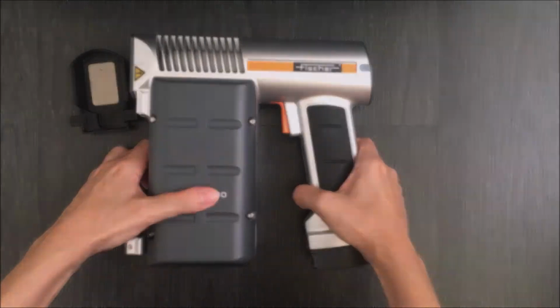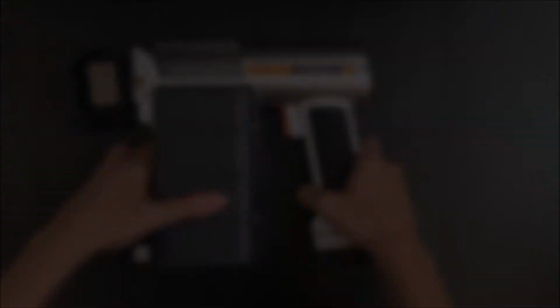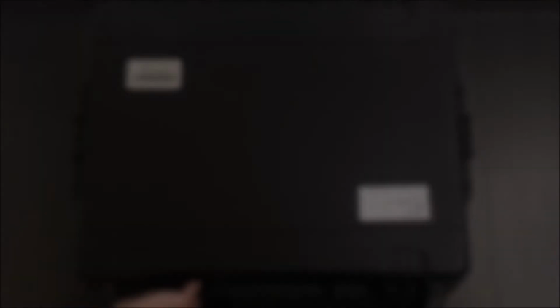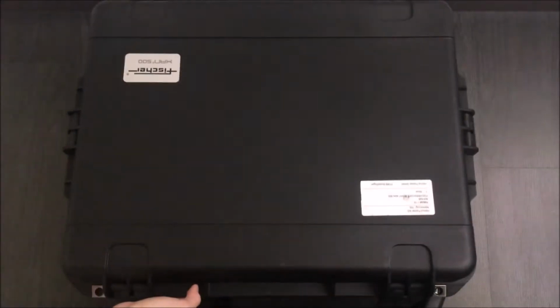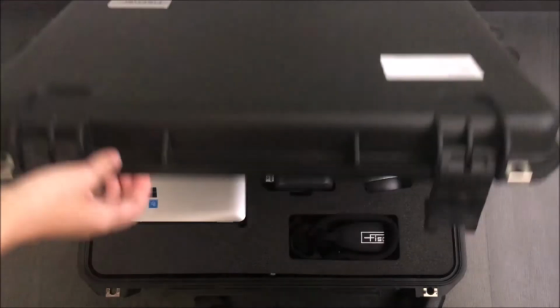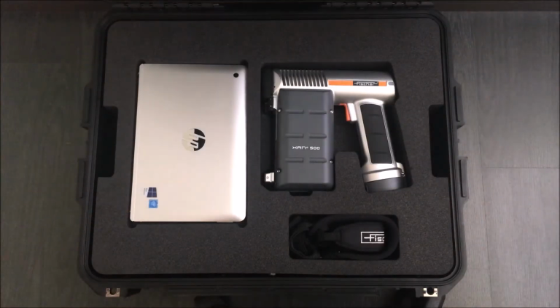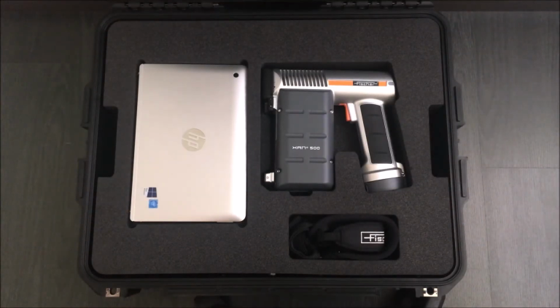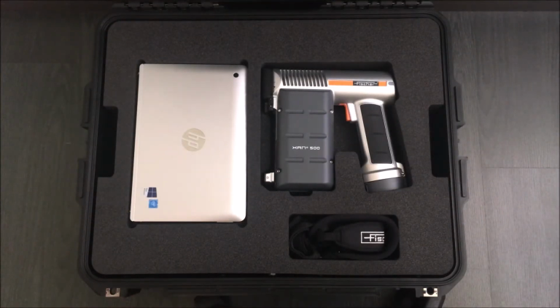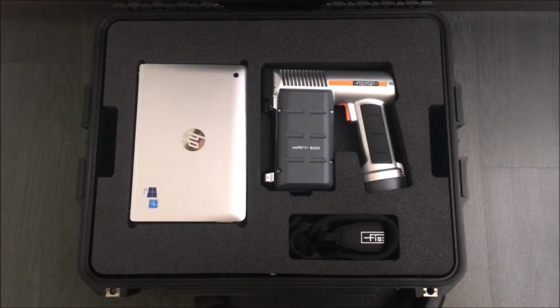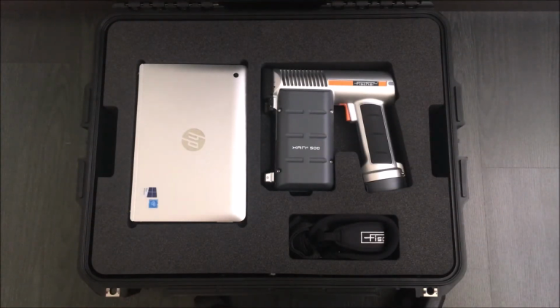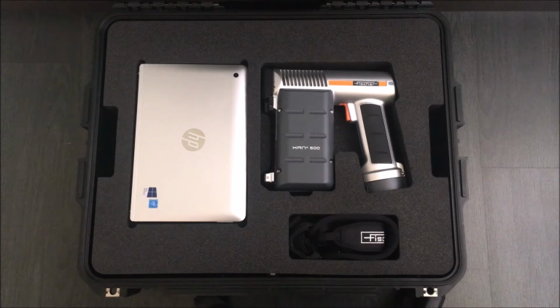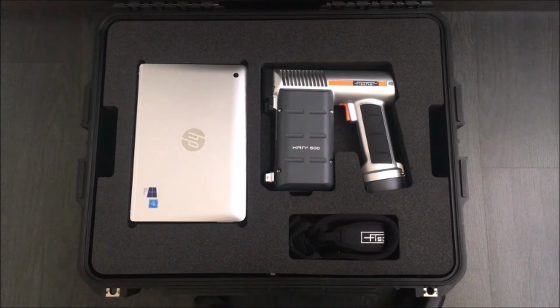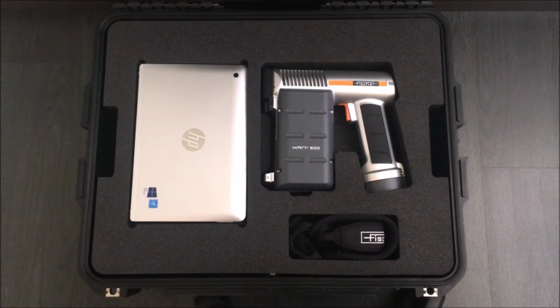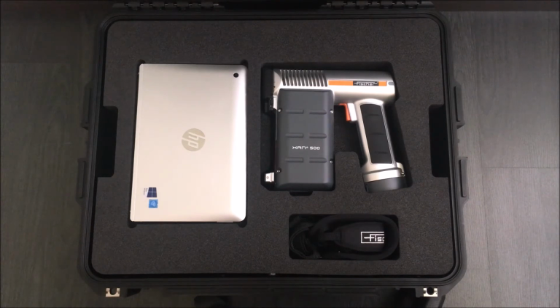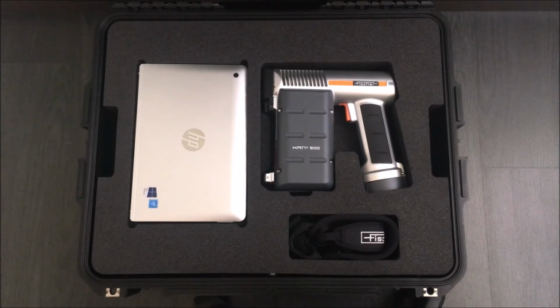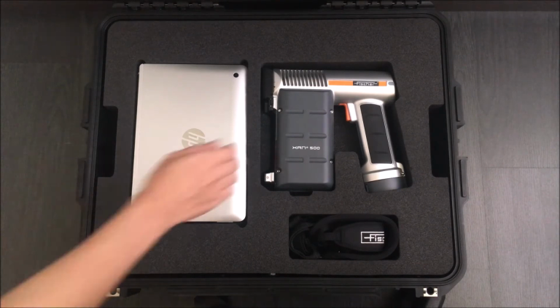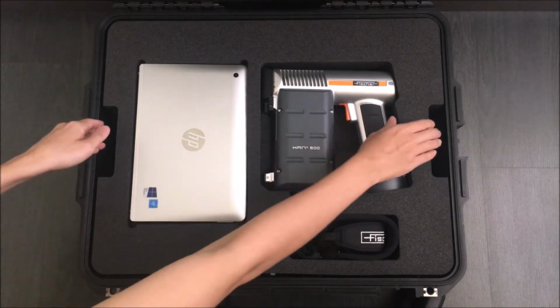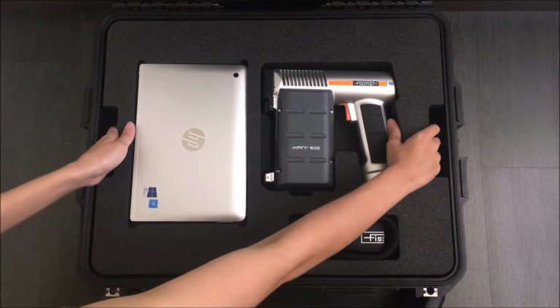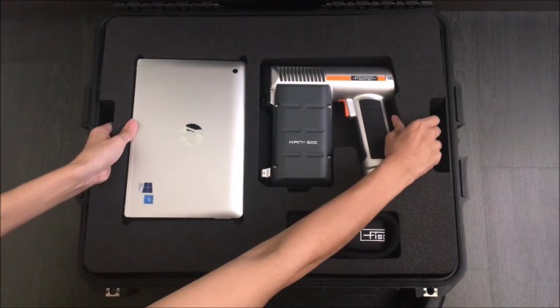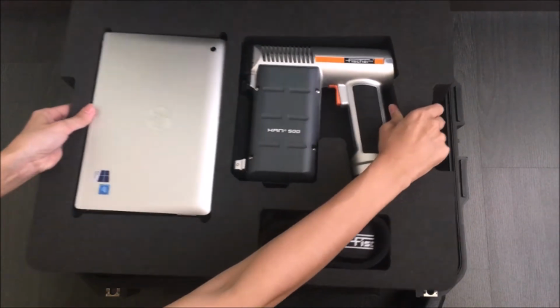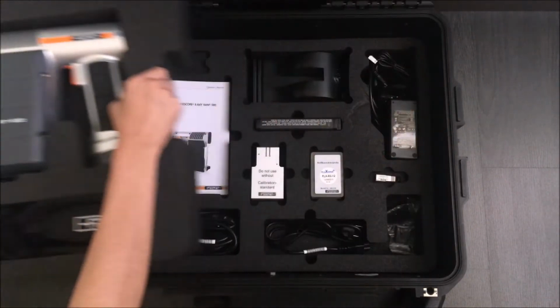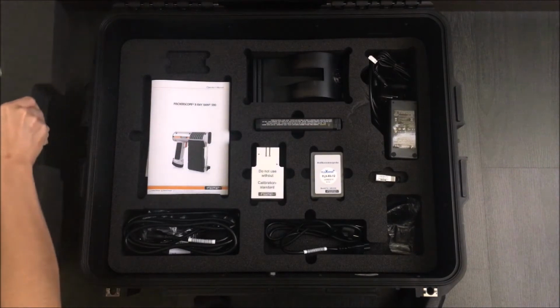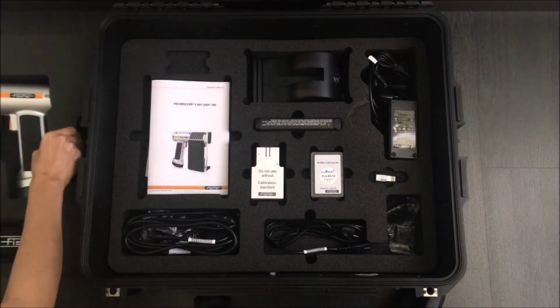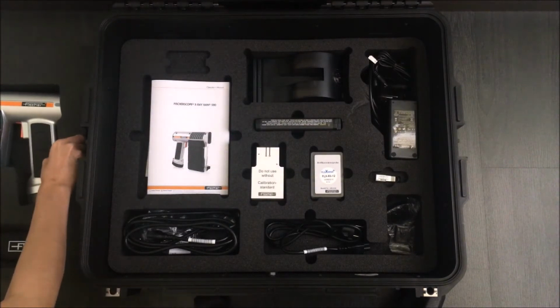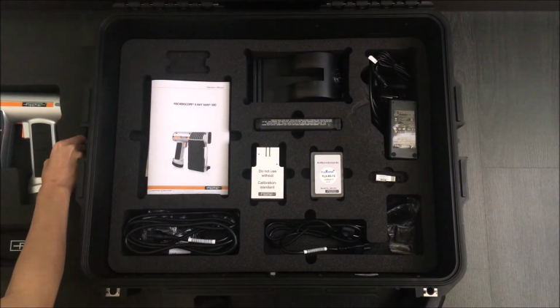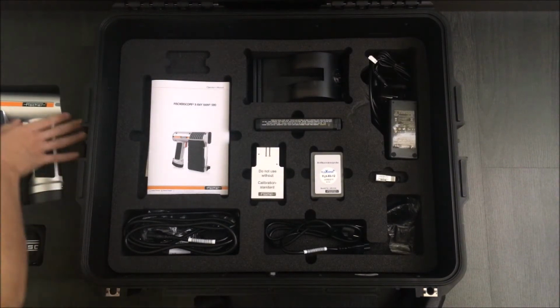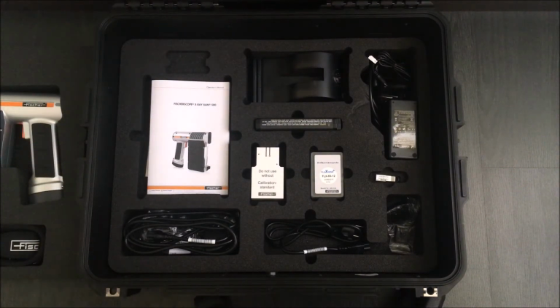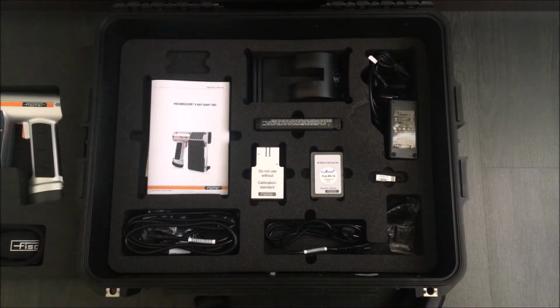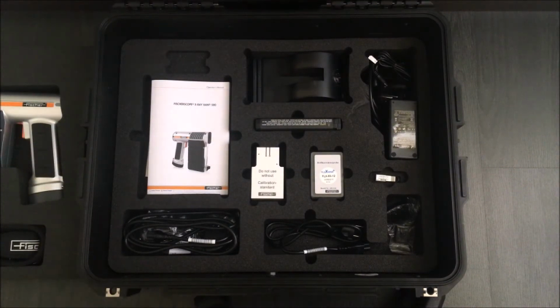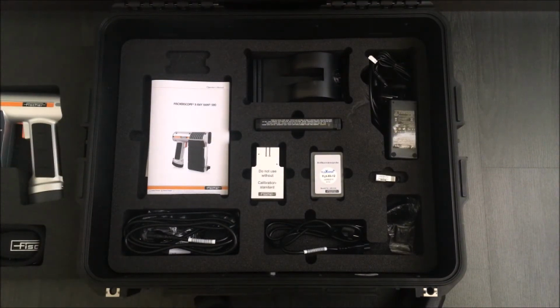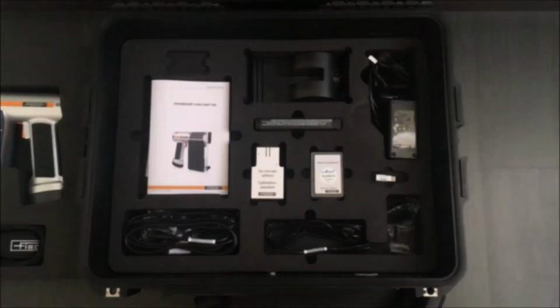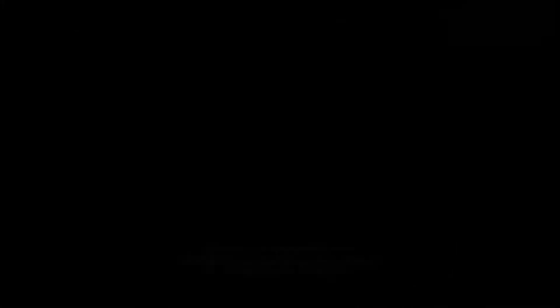This is the casing the XAN500 will come in, which includes a tablet and the accessories you need for calibration and data transfer. Each device comes factory calibrated, ready to use, straight out of the box.